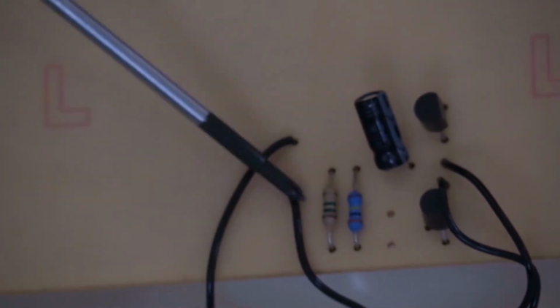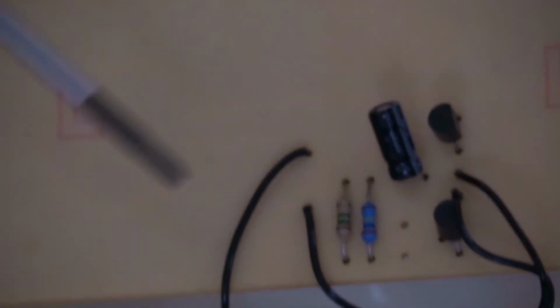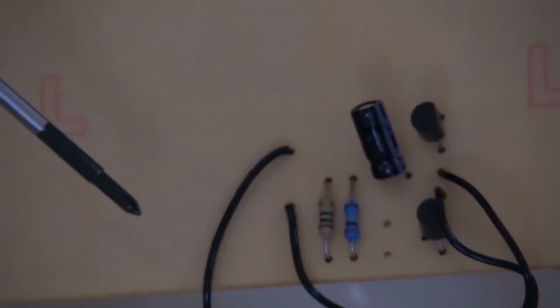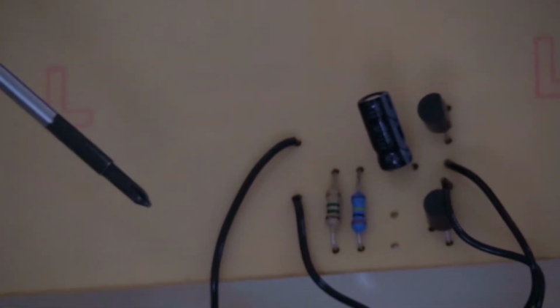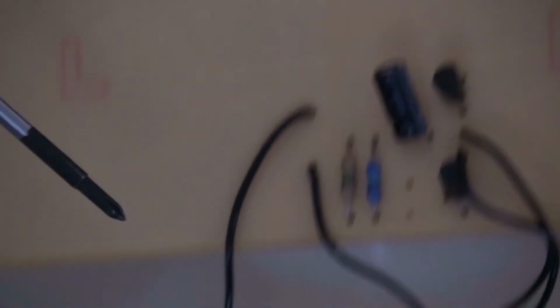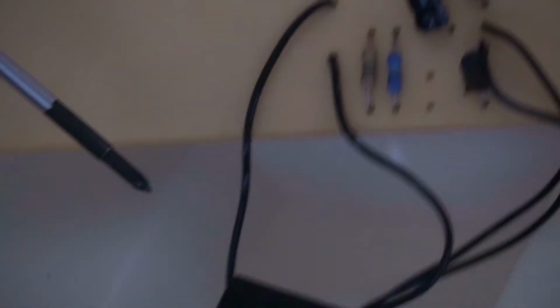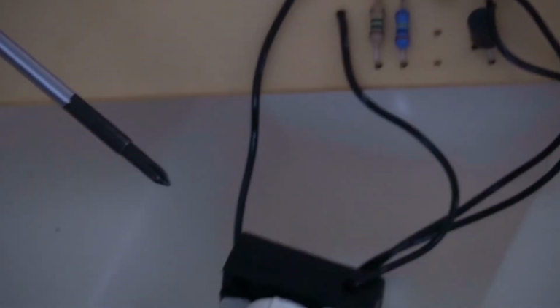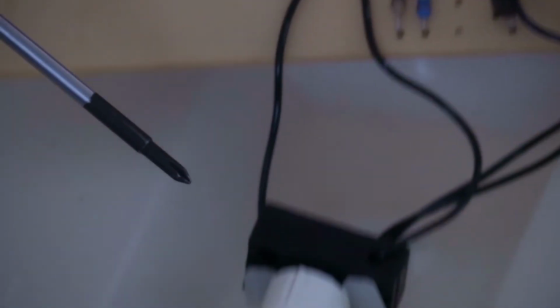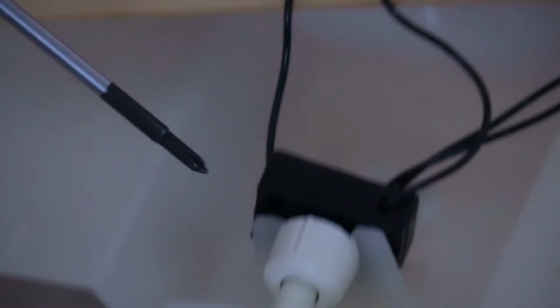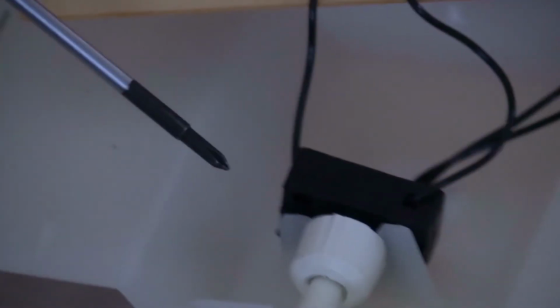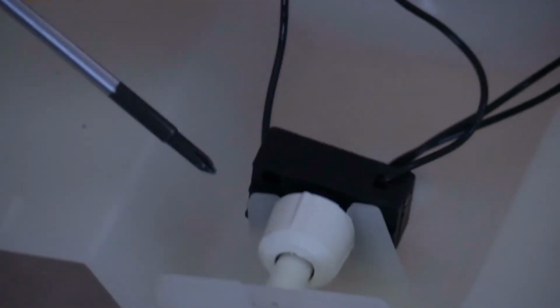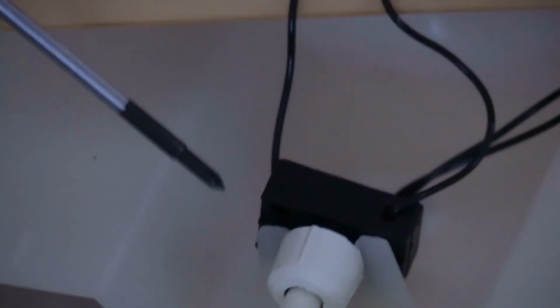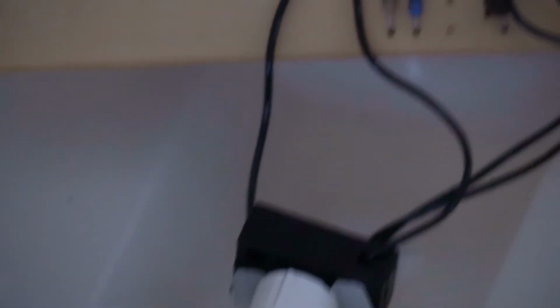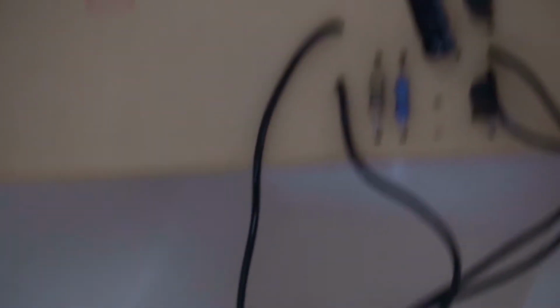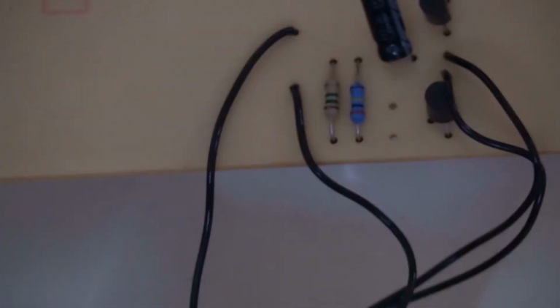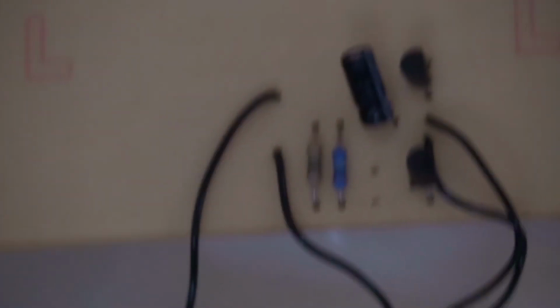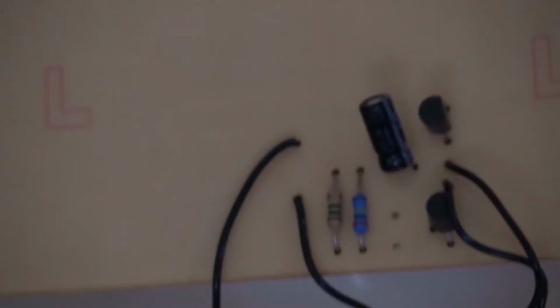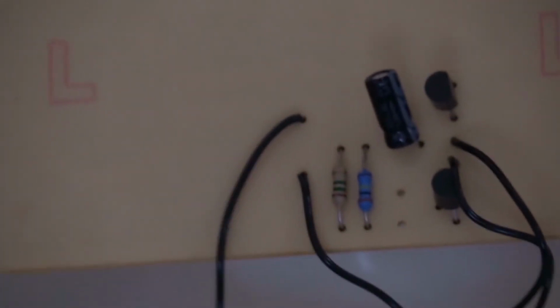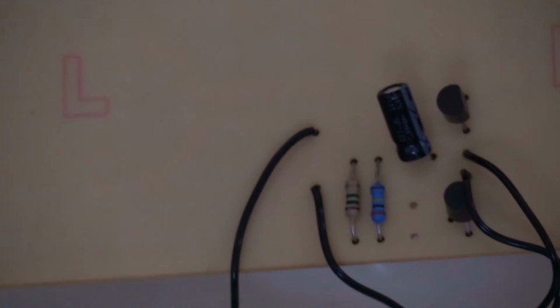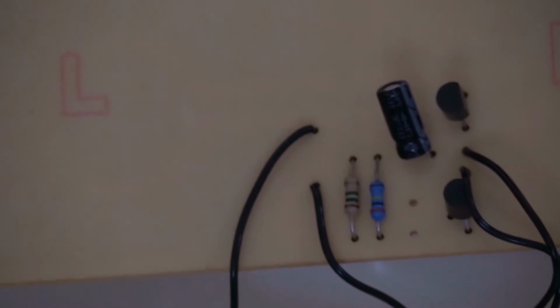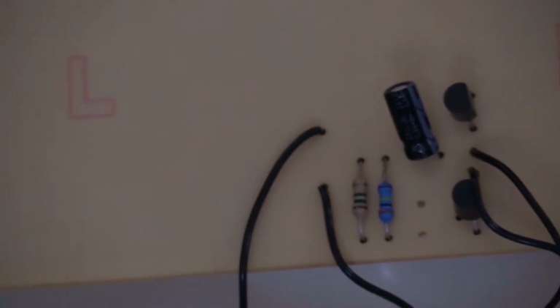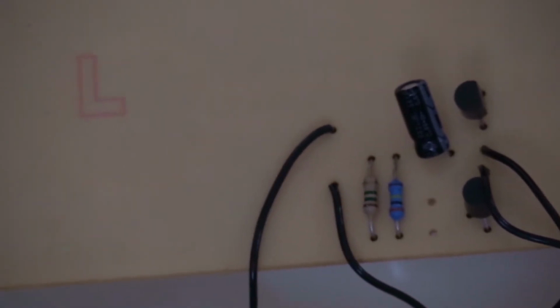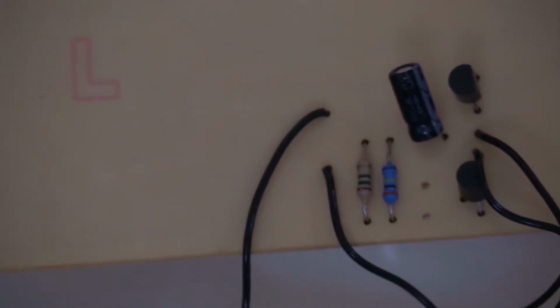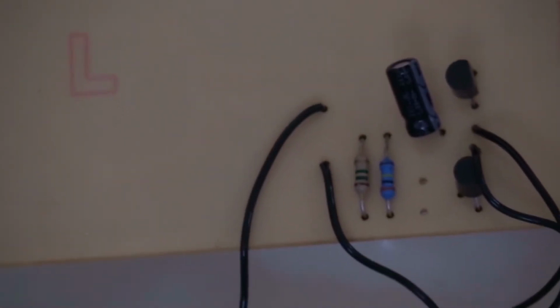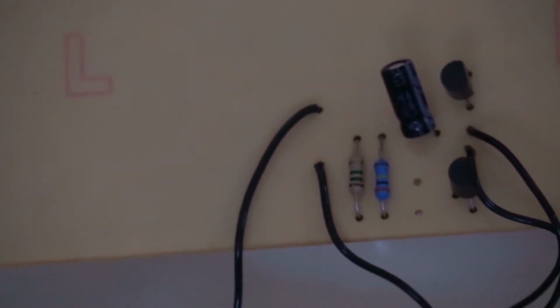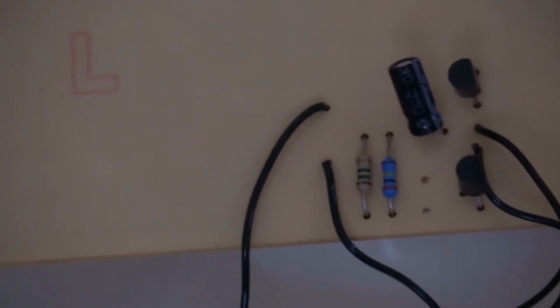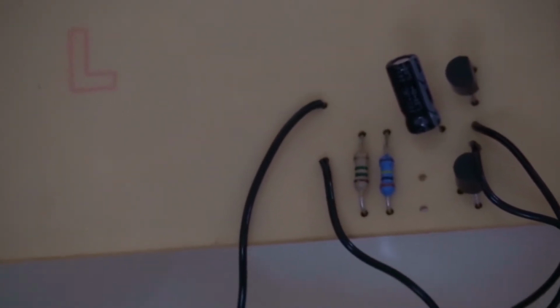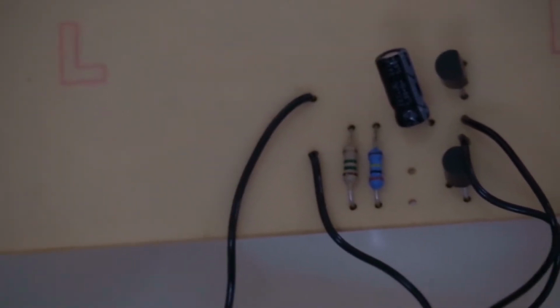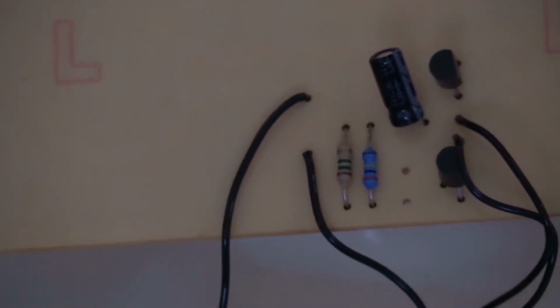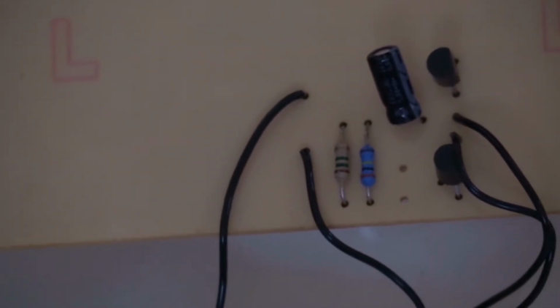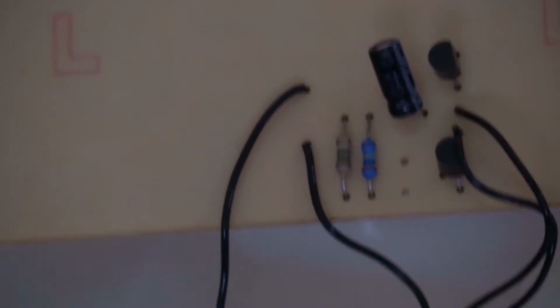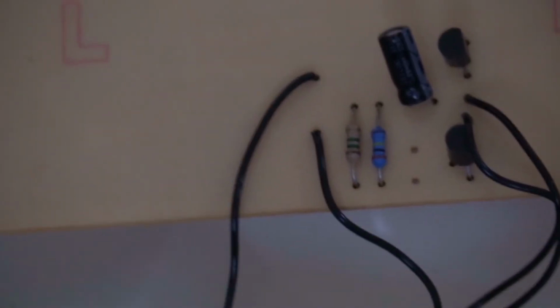Here we are, here's the PCB: two transistors, a capacitor, two resistors, and just below it there's a switch that turns it on. Doesn't that sound familiar?